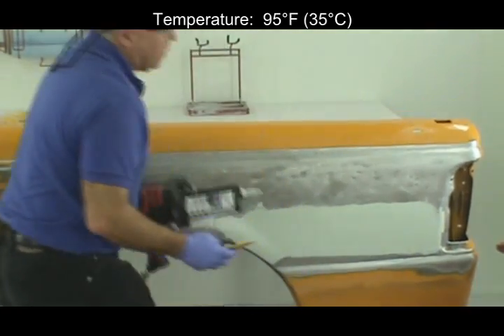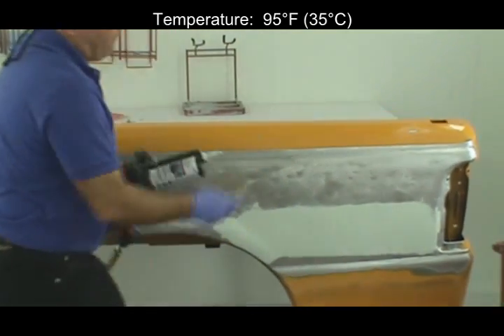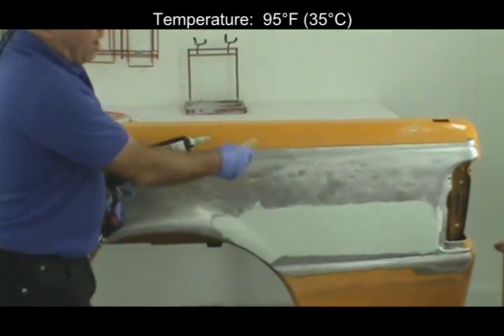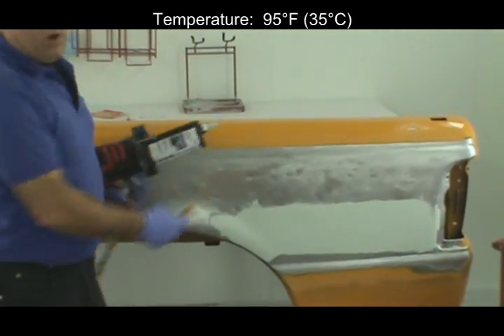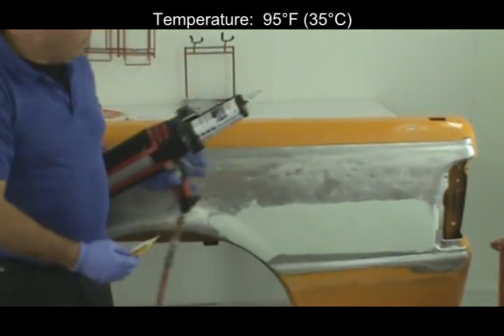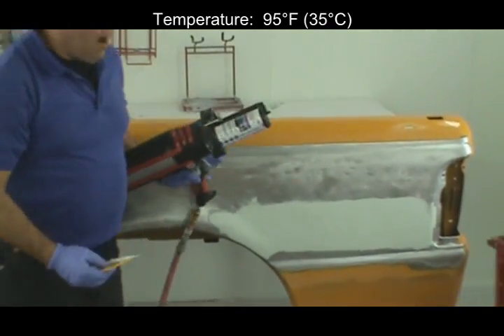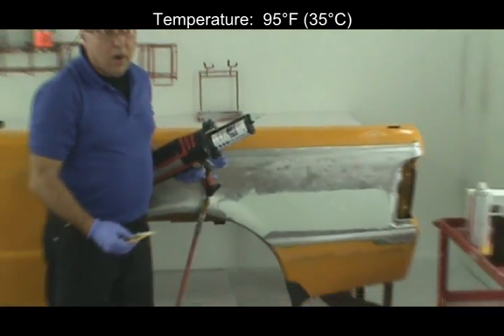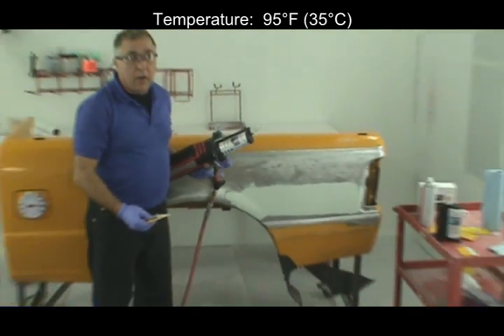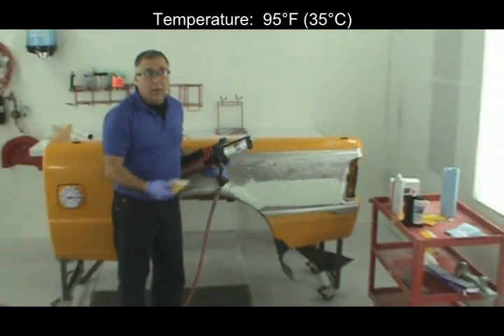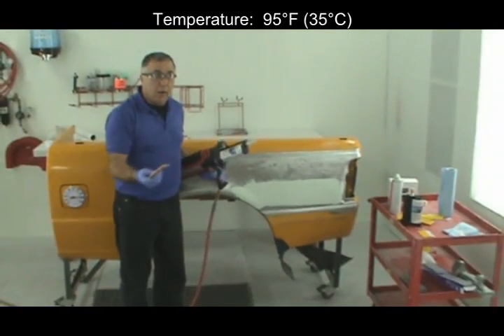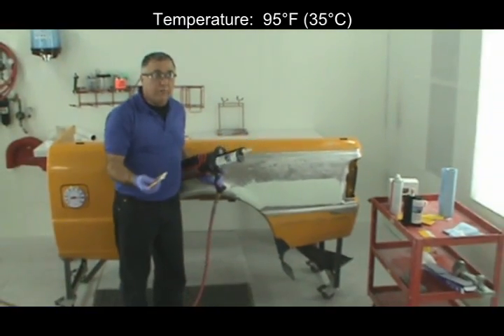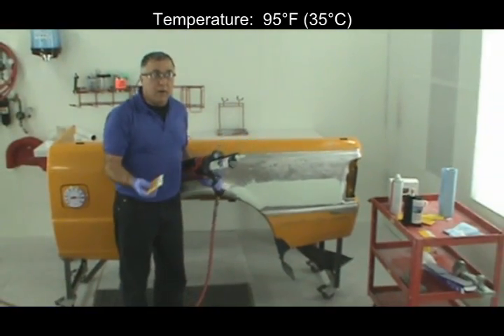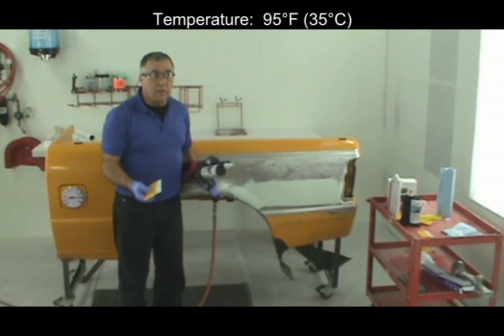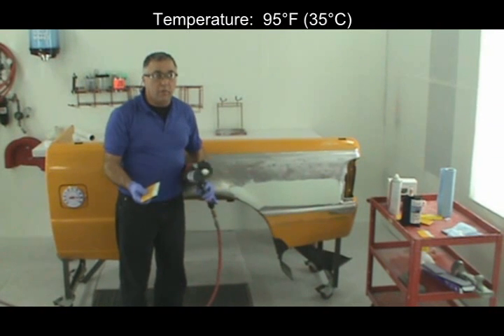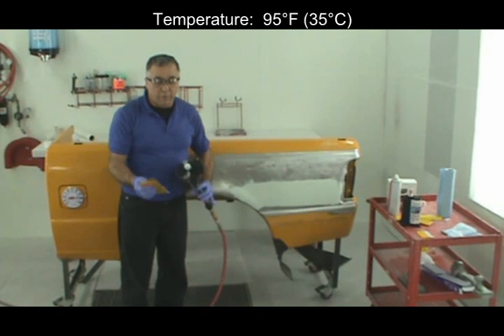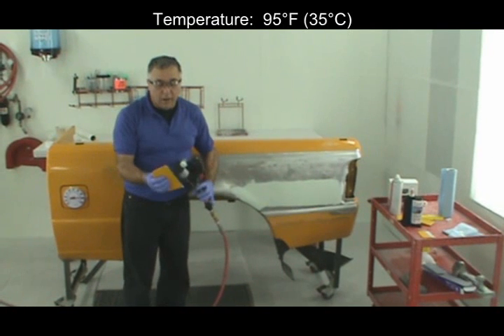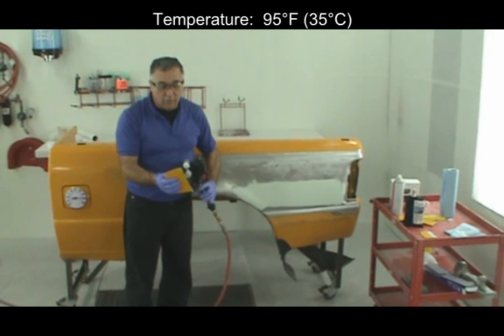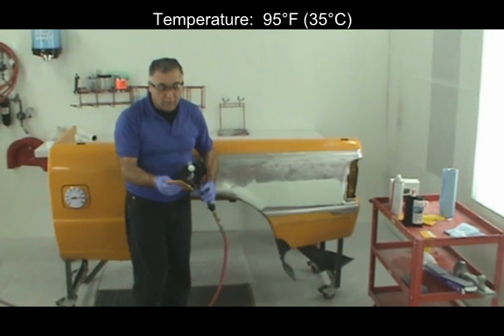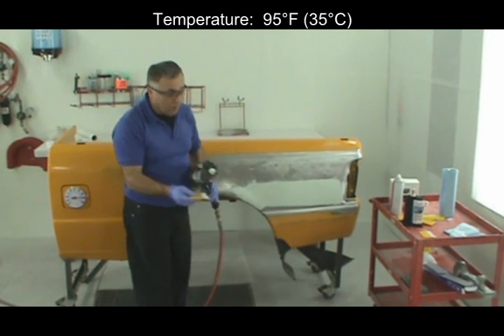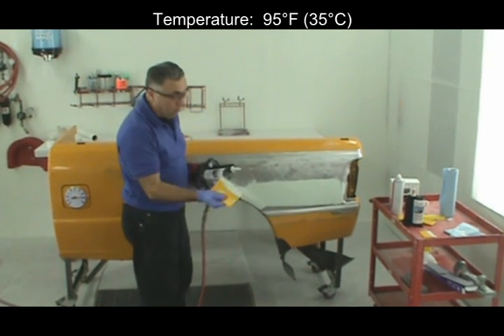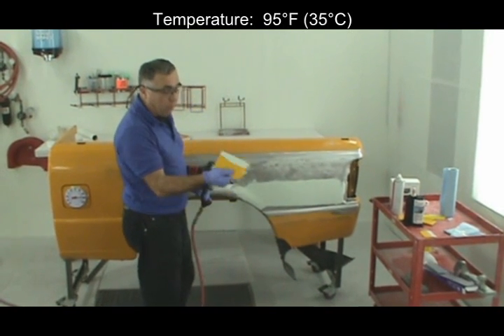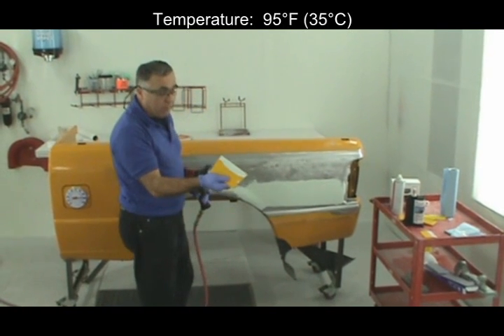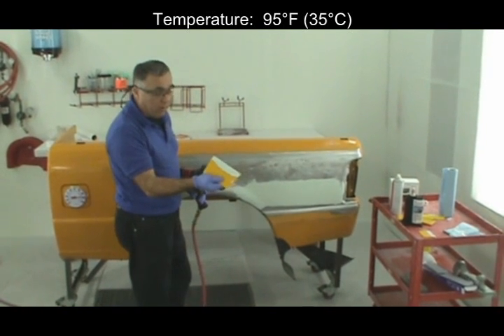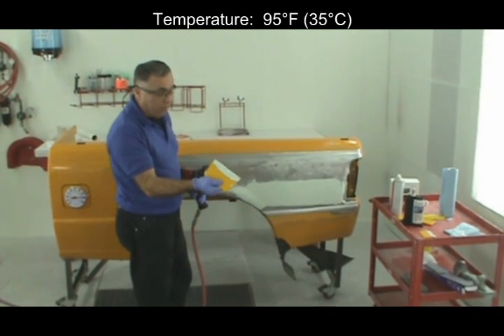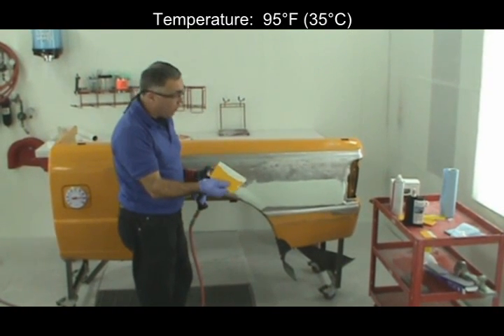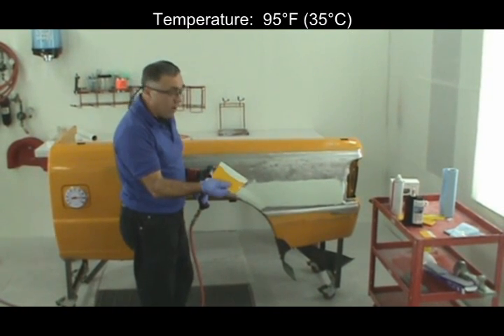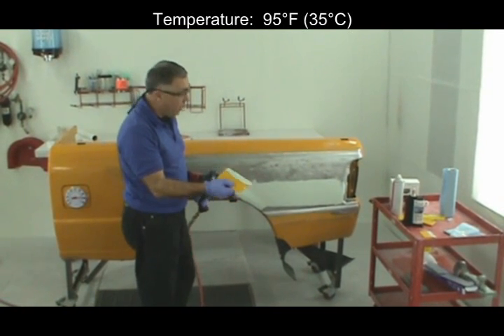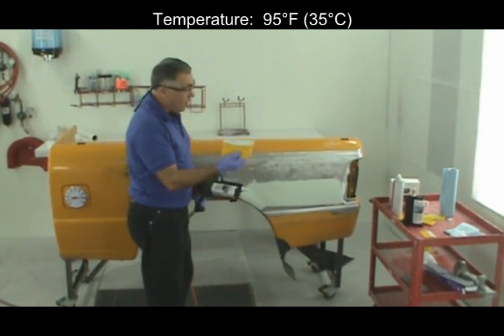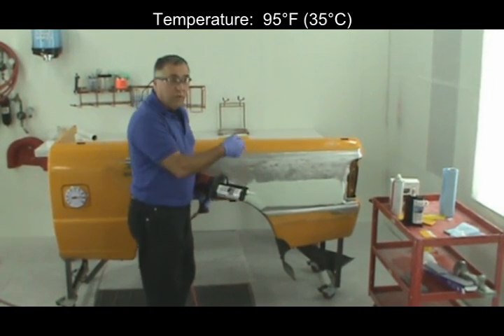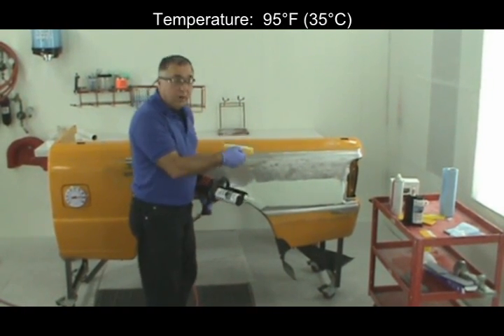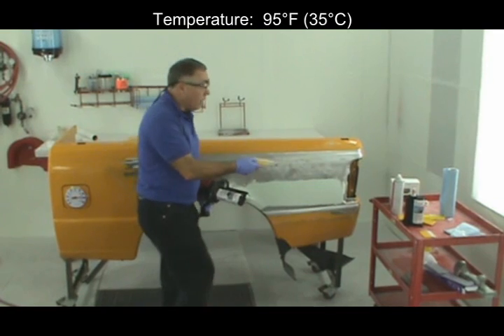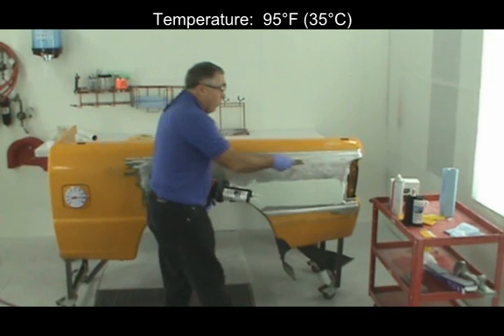Now if I want to go into this upper area and spread more filler on the entire surface, I'm going to just continue to go with this material that's on this spreader — use it as my tight coat.